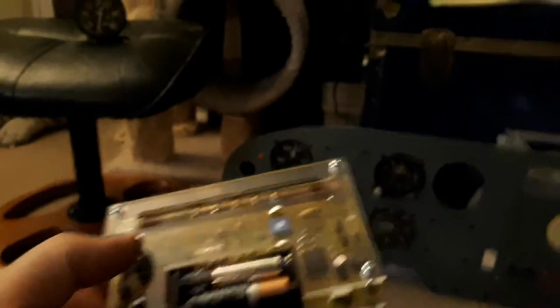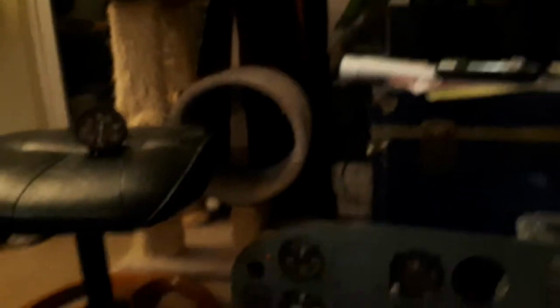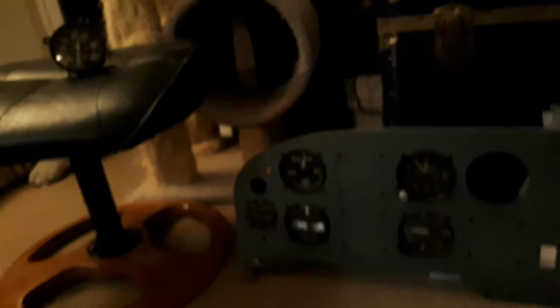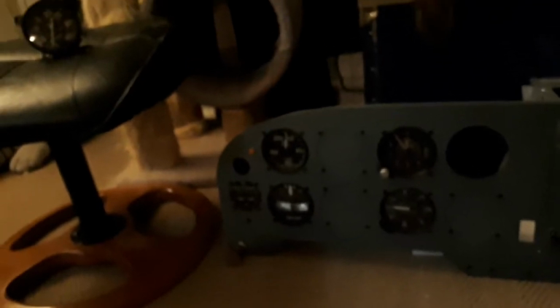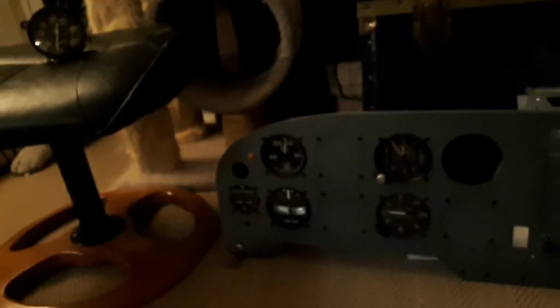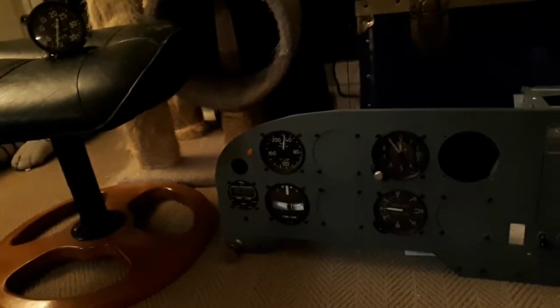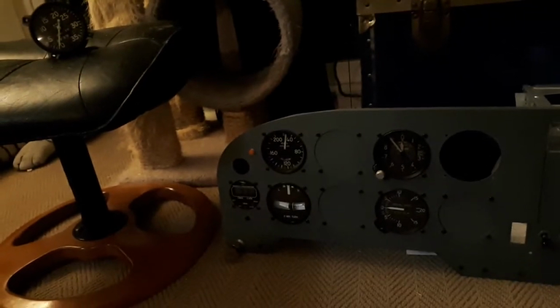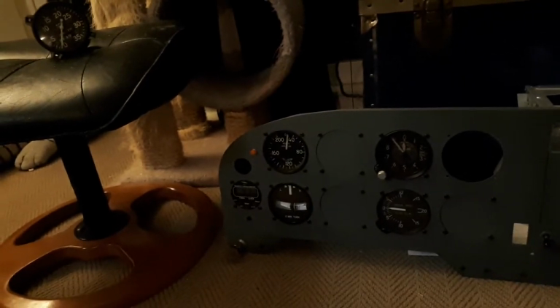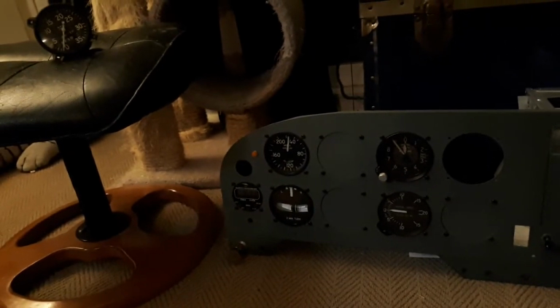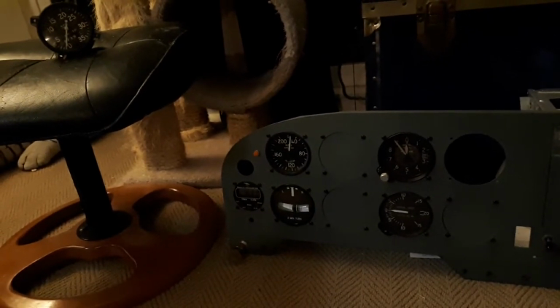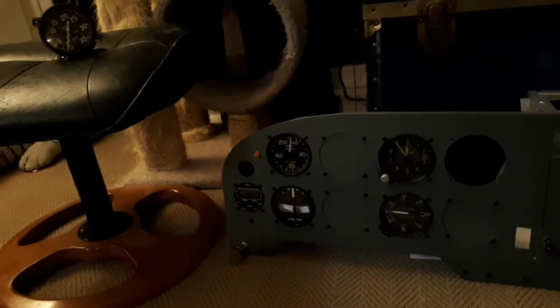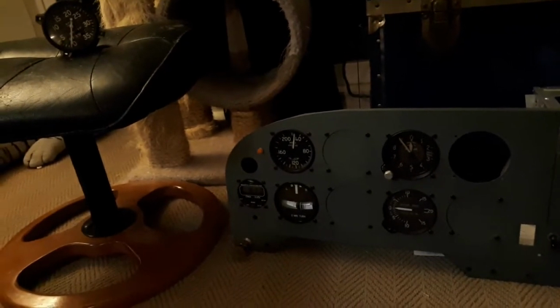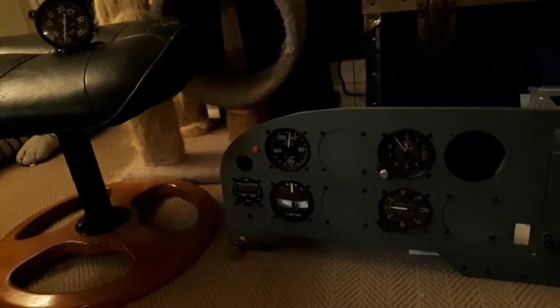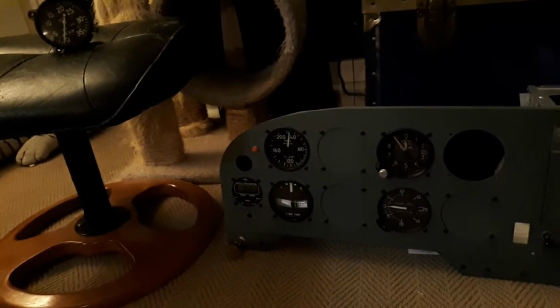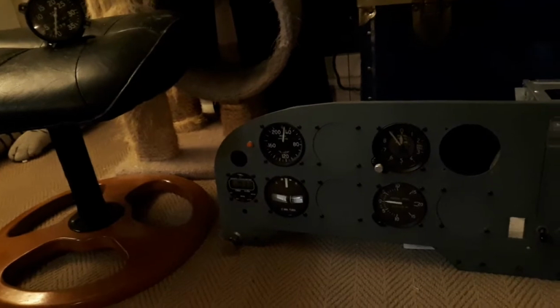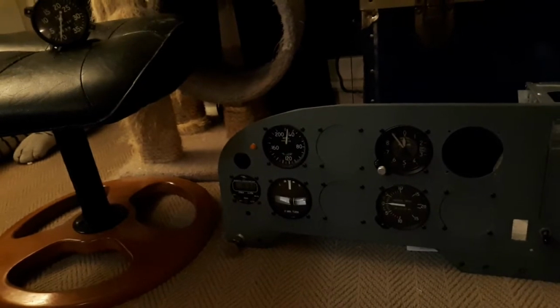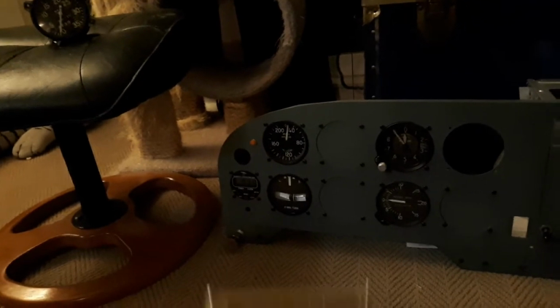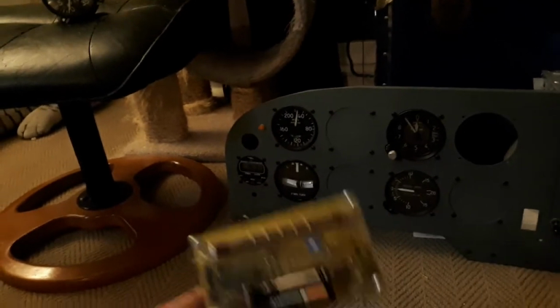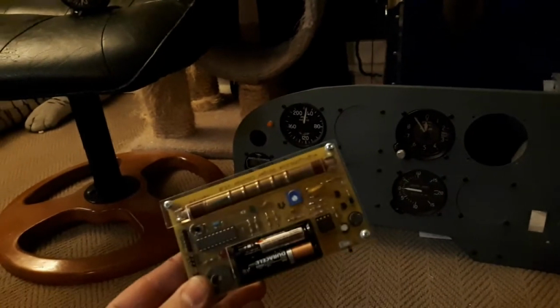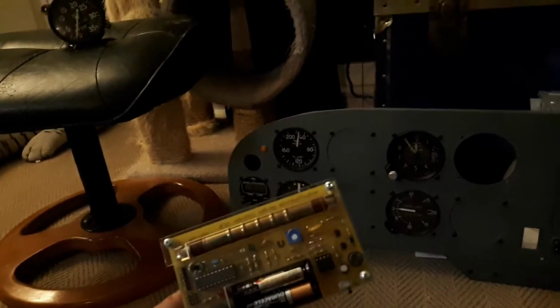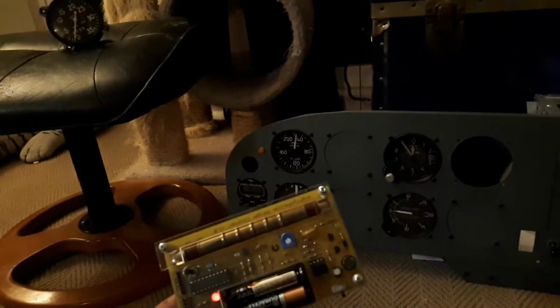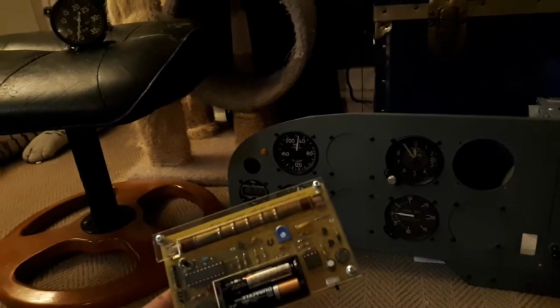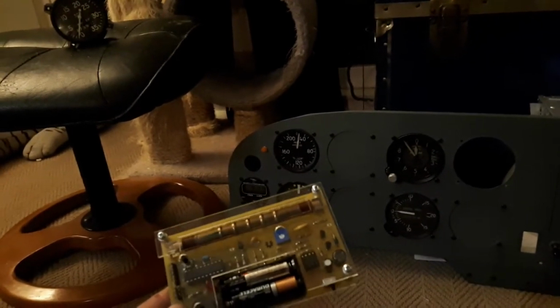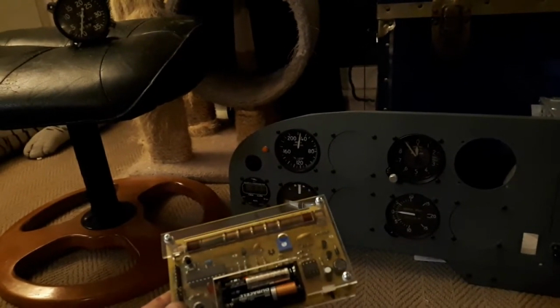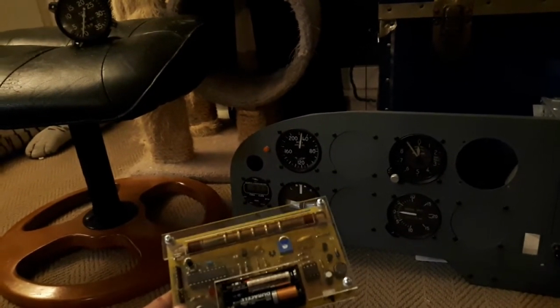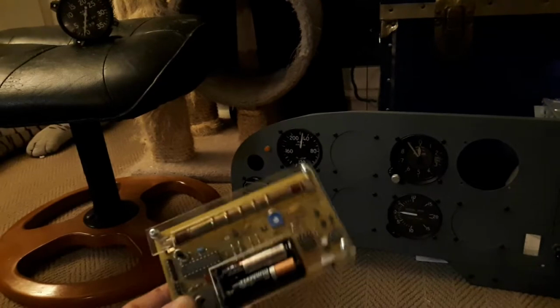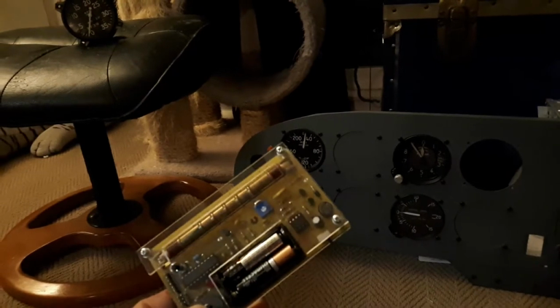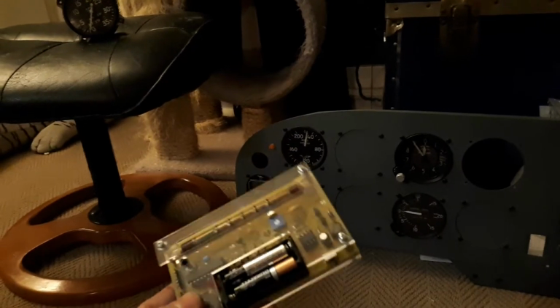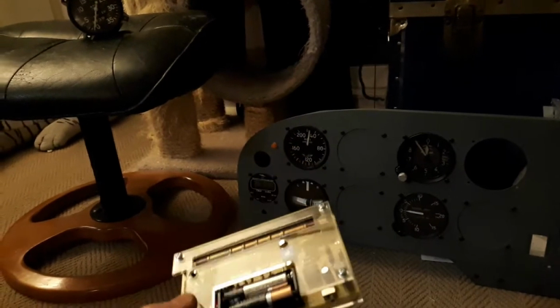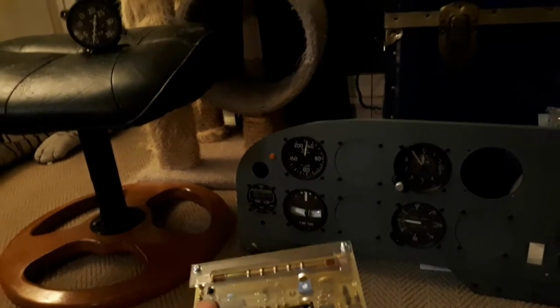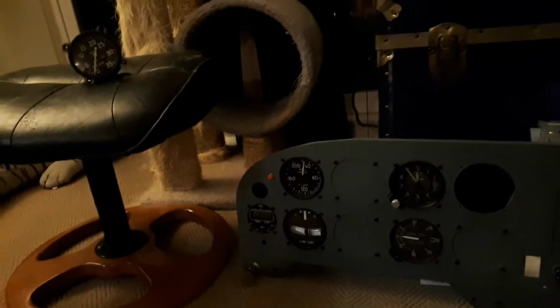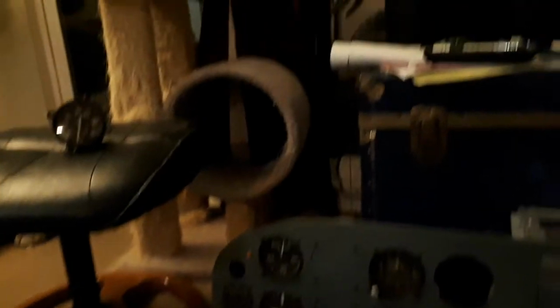So what we're looking at is a section of the instrument panel for the Canuck. Old instruments were often painted with radium for the markings so that they would illuminate and glow at night, and you didn't need any cockpit lighting.